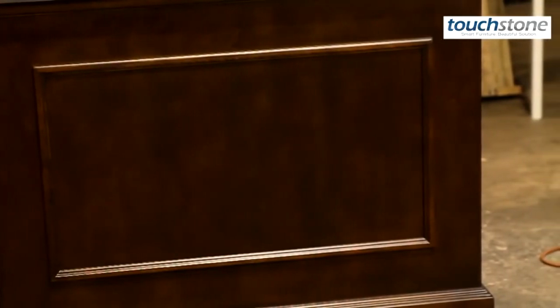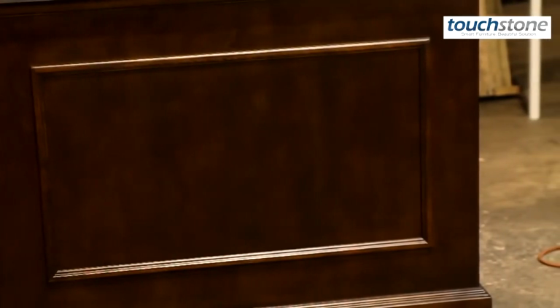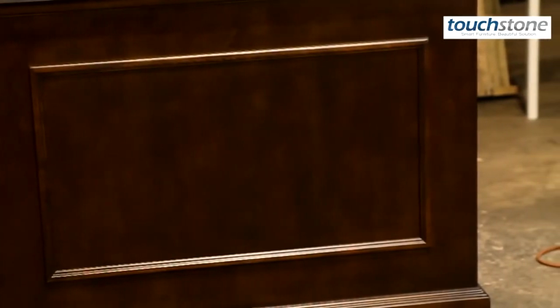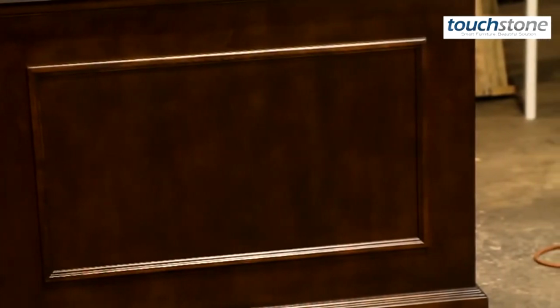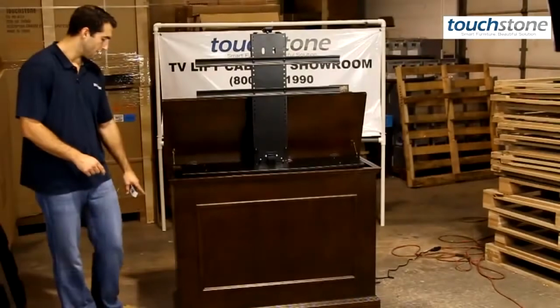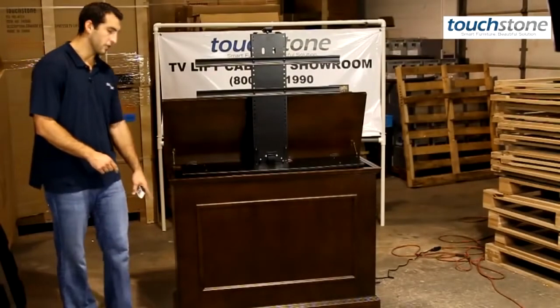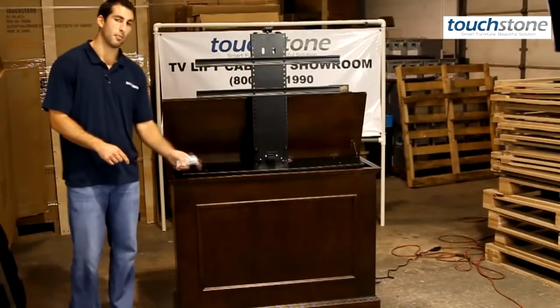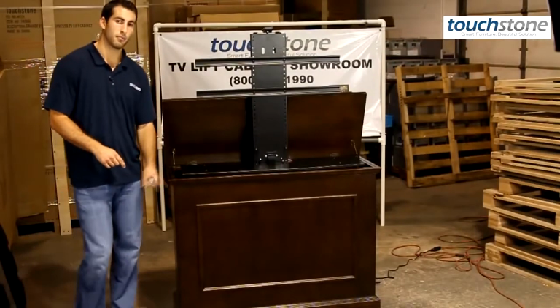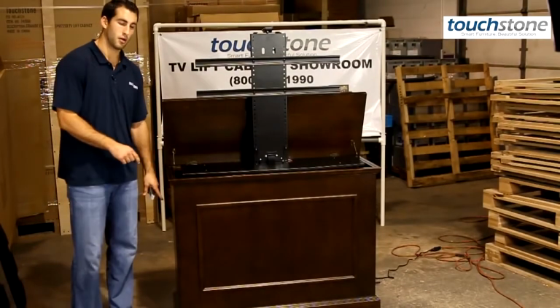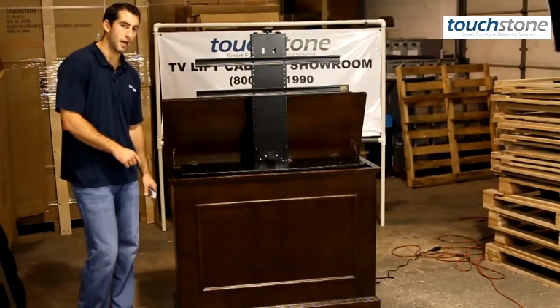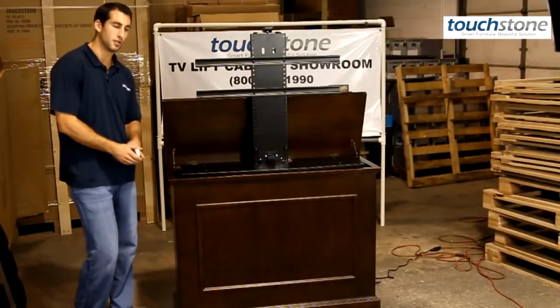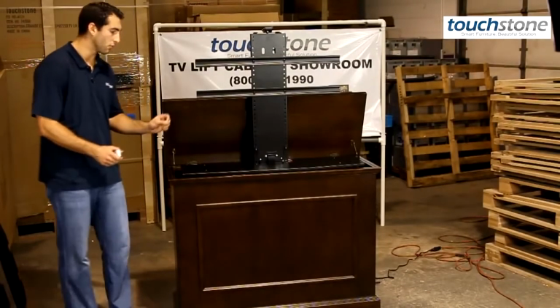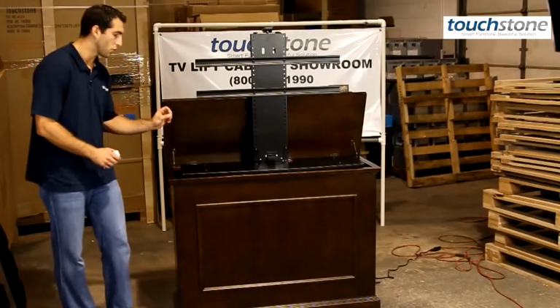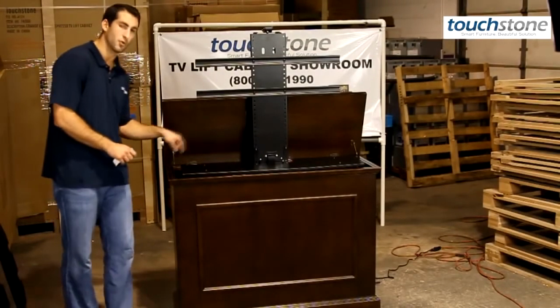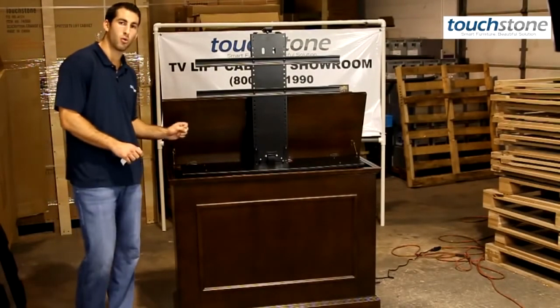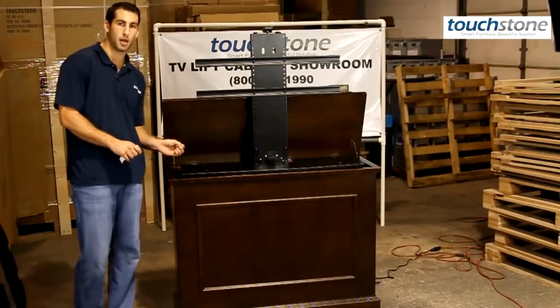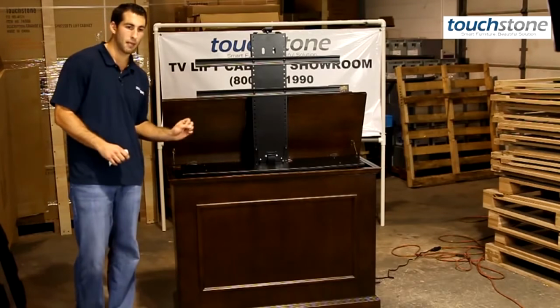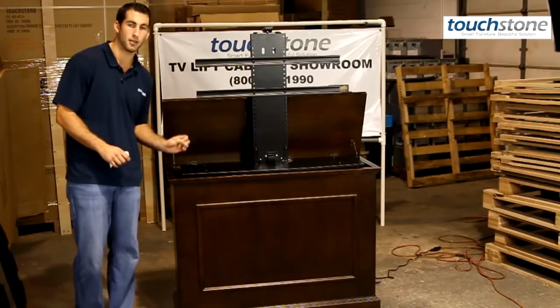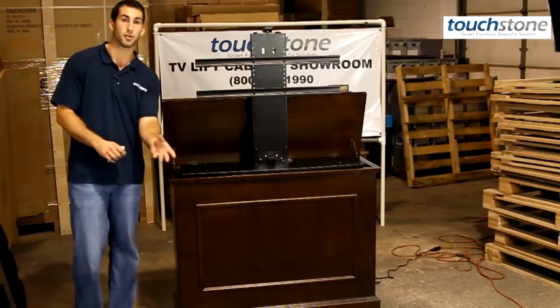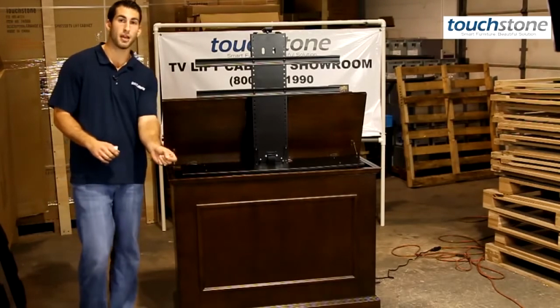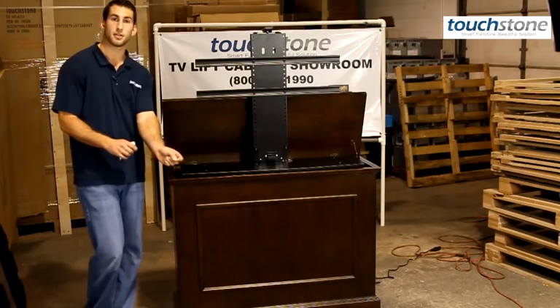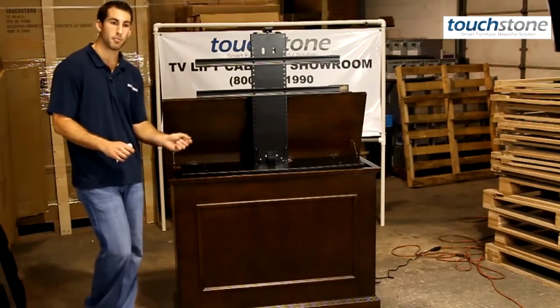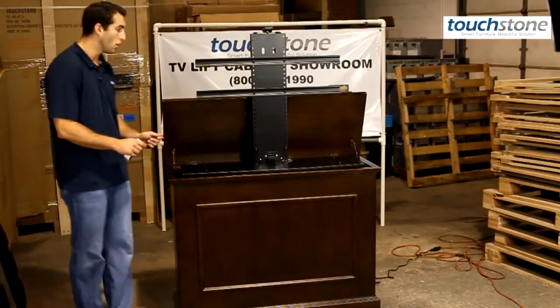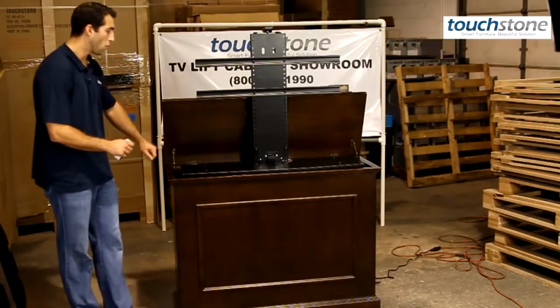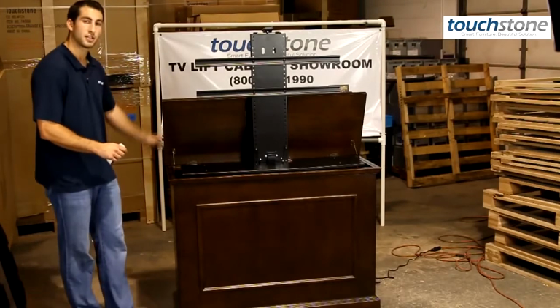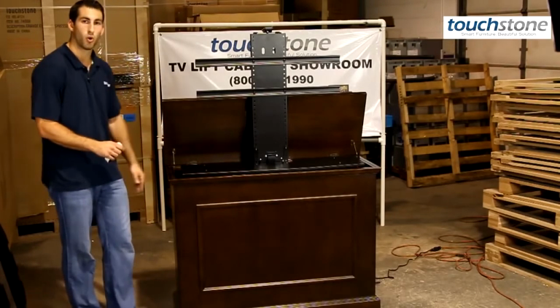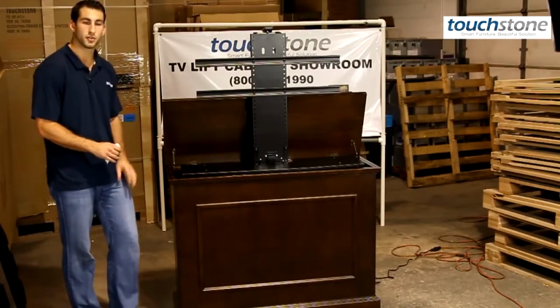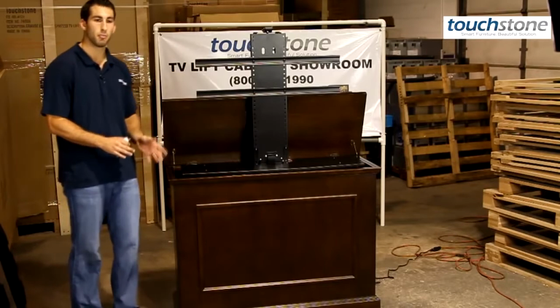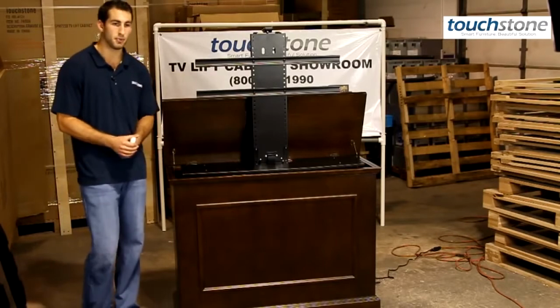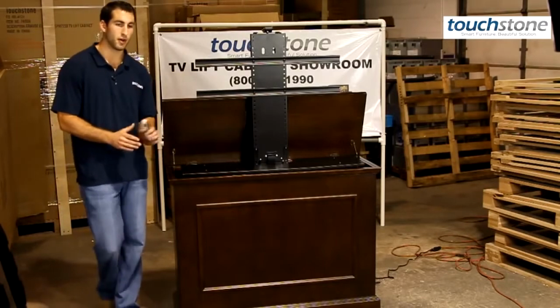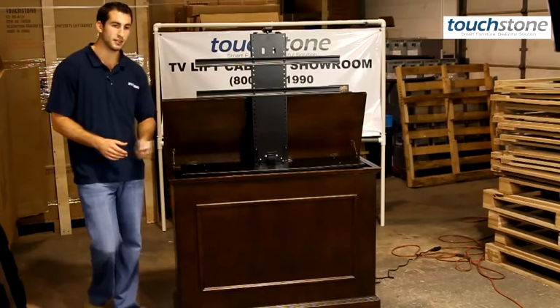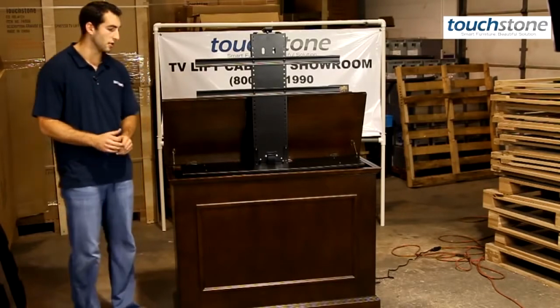The Elevates have levelers on the bottom of the cabinet, so you can run your cords through a hole in the bottom of the cabinet, and either under your bed if it's at the foot of the bed, or back to your wall, so cable management is very easy and clean.